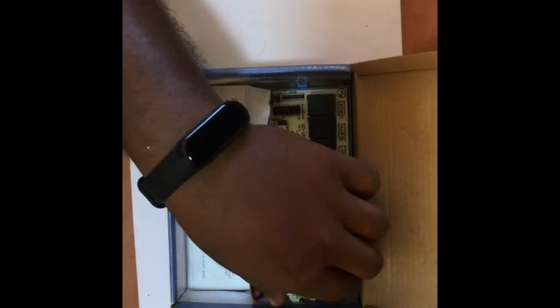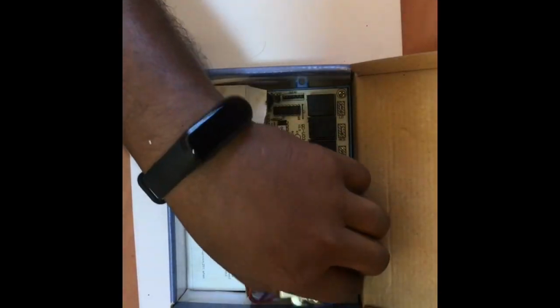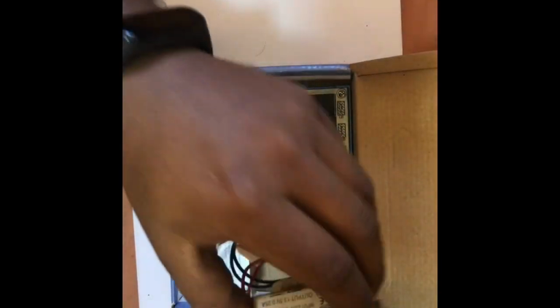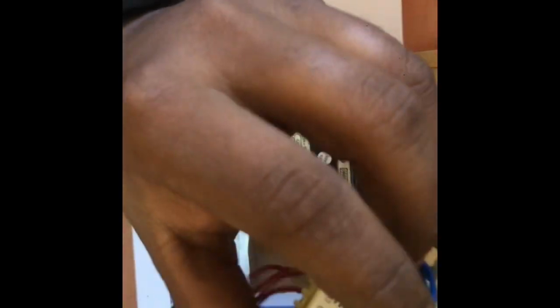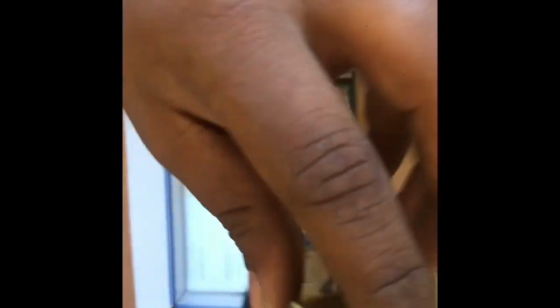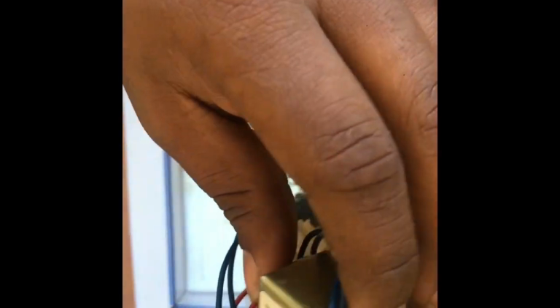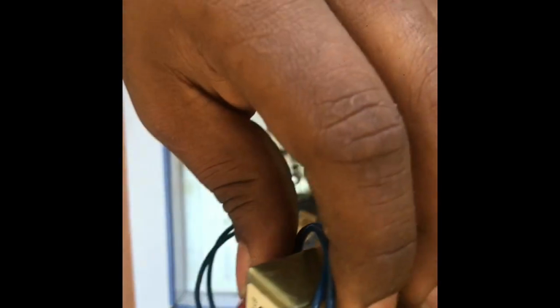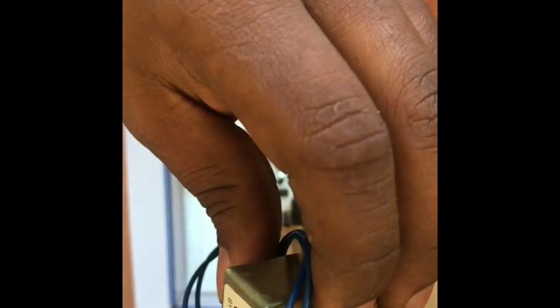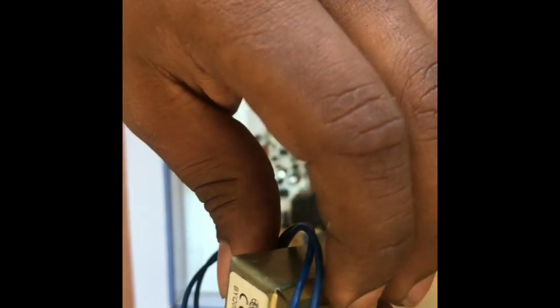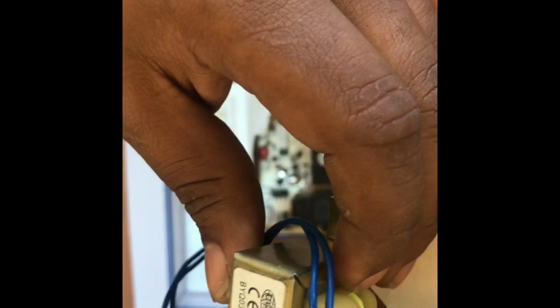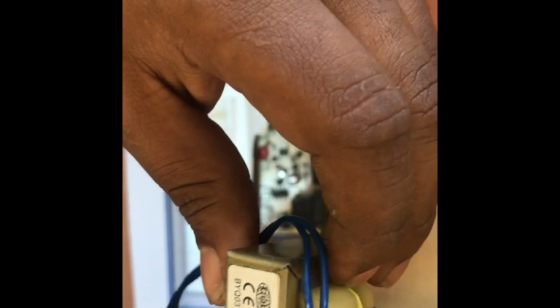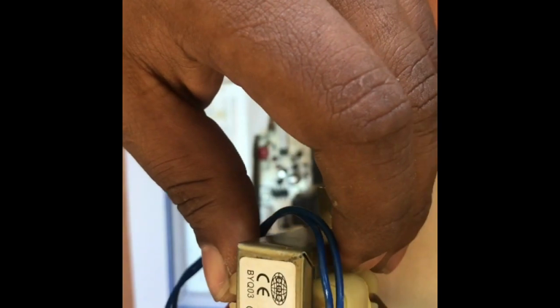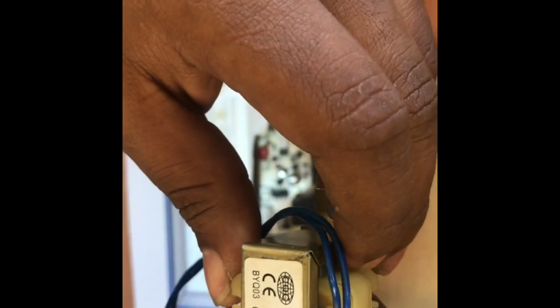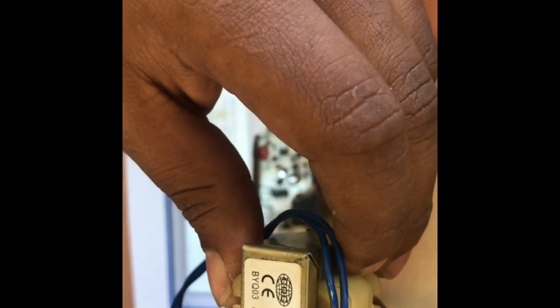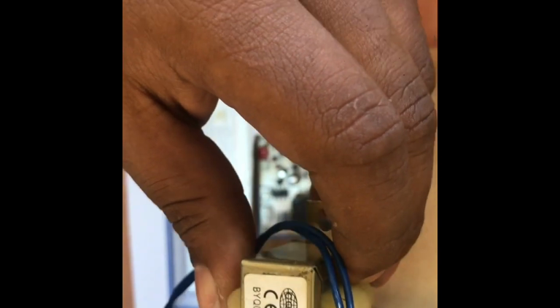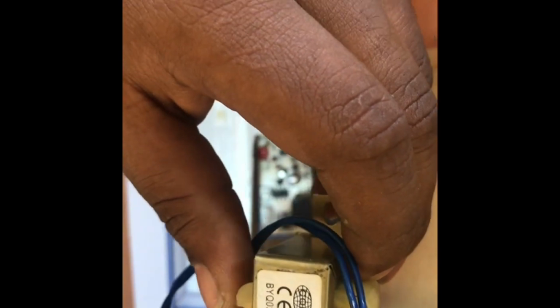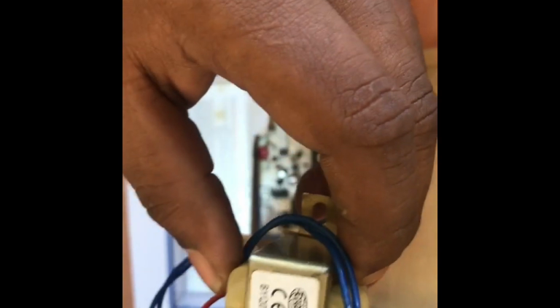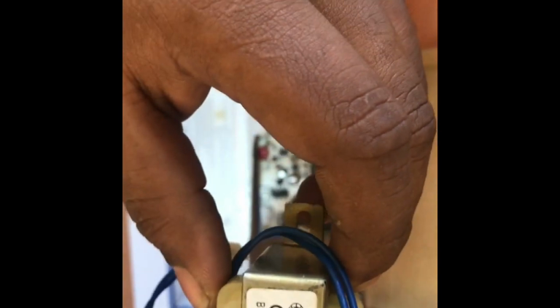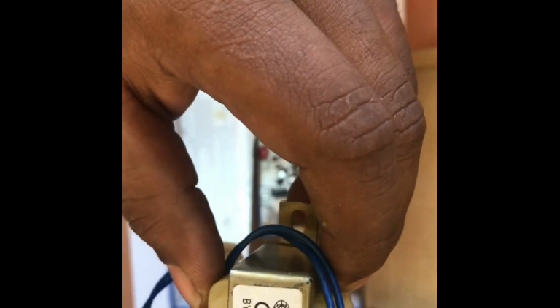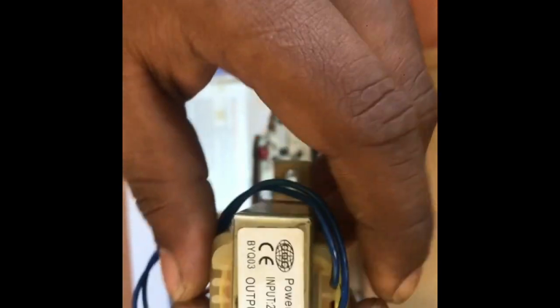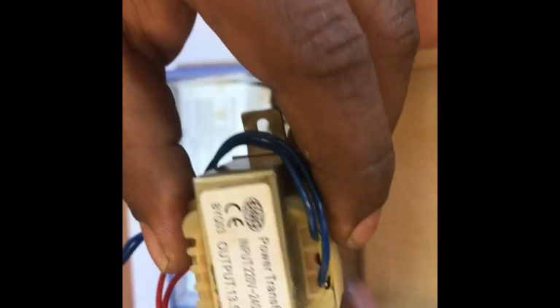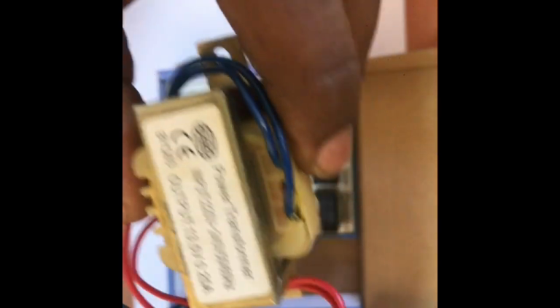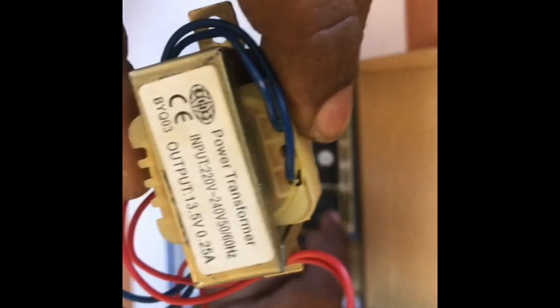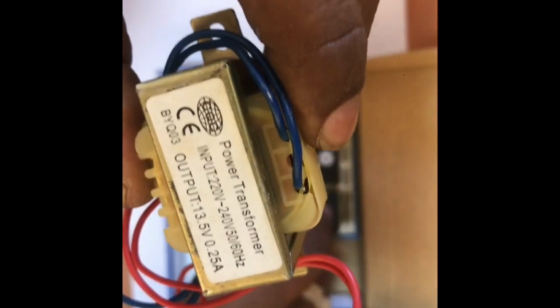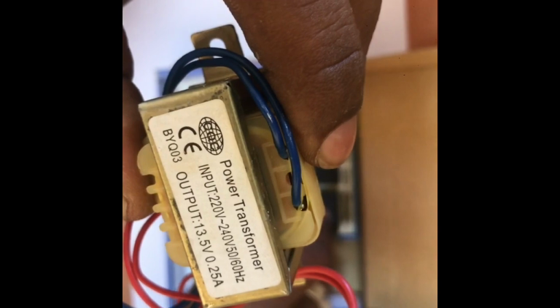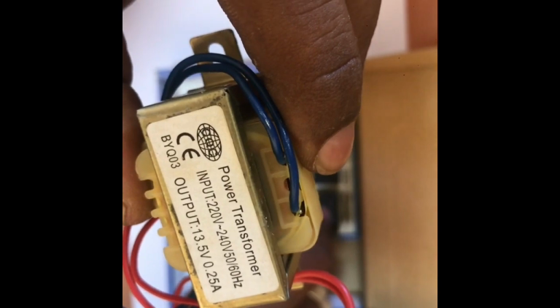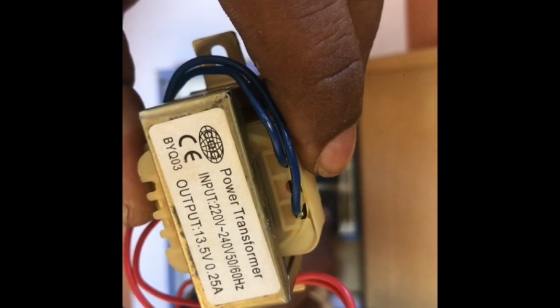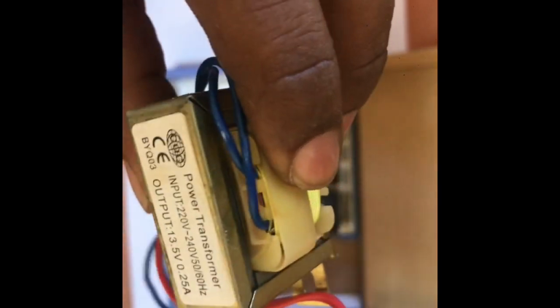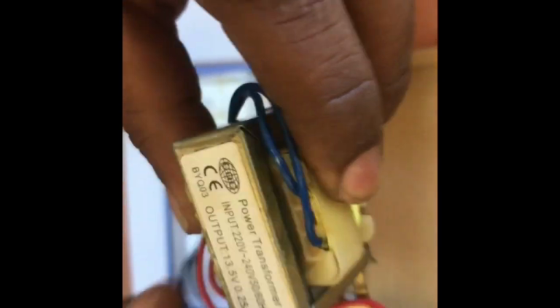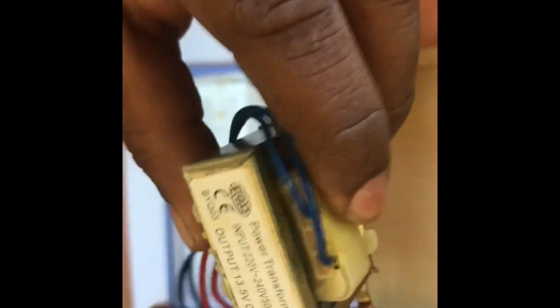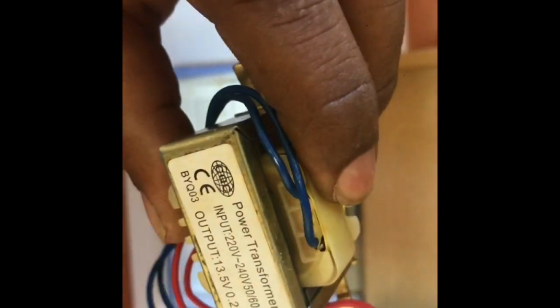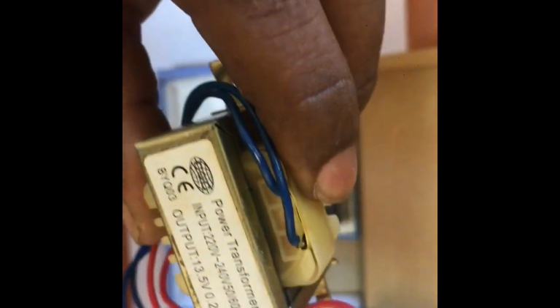This is a transformer. This is 5V. This is a transformer. This is a control system.